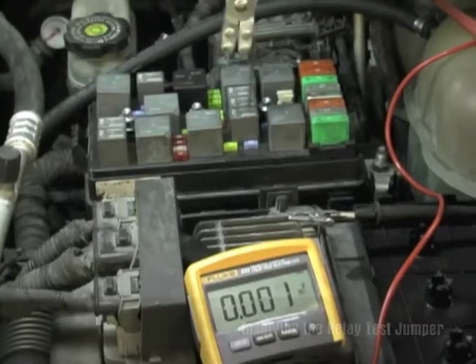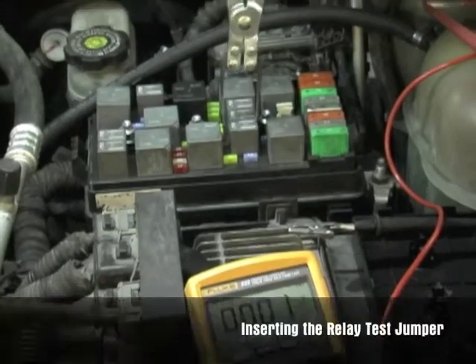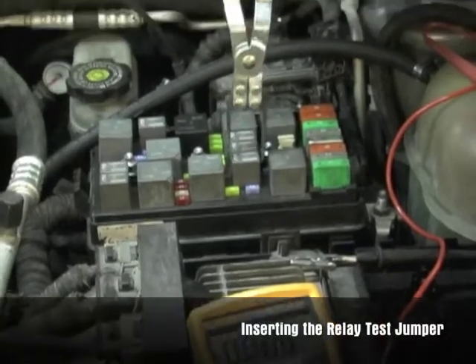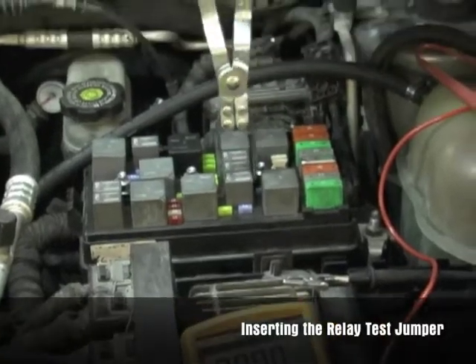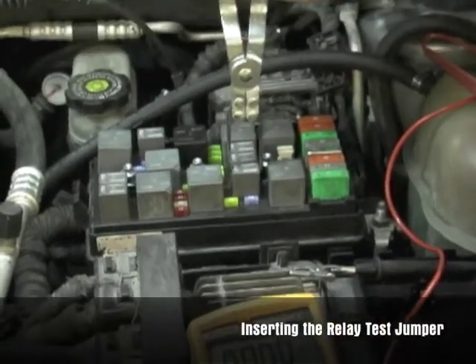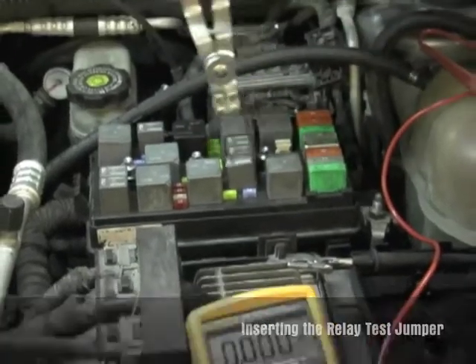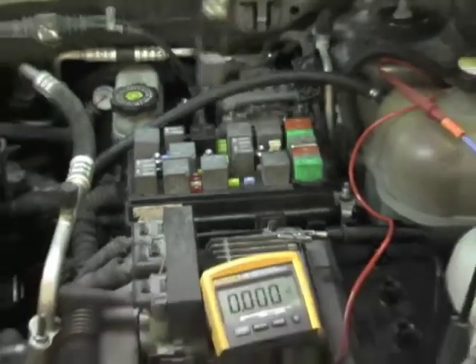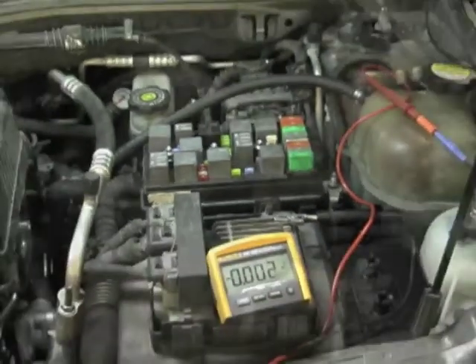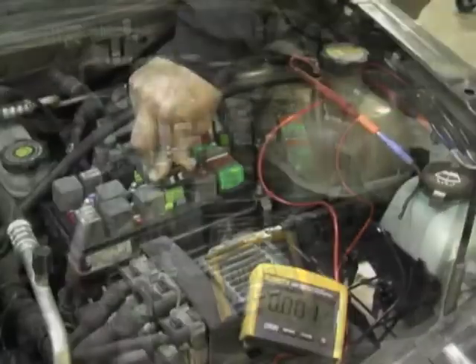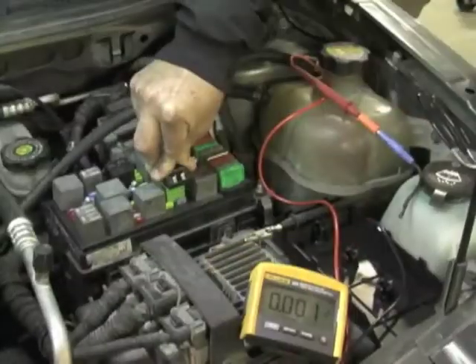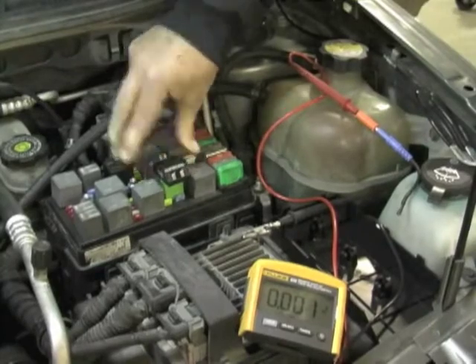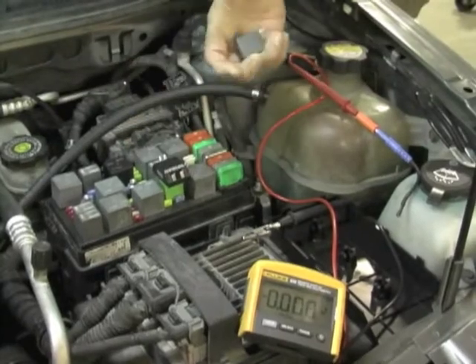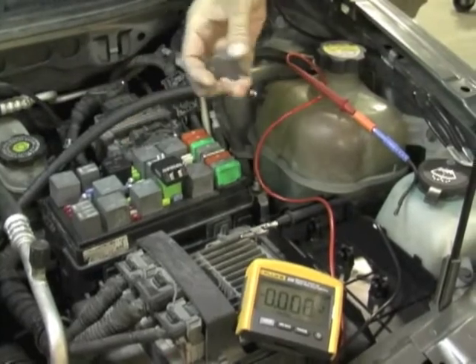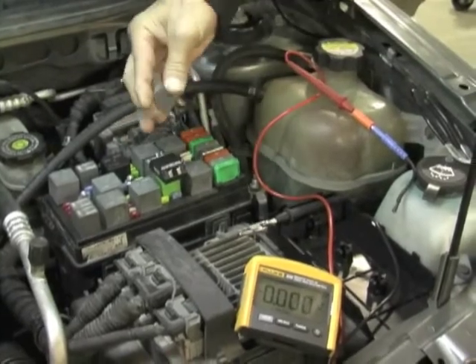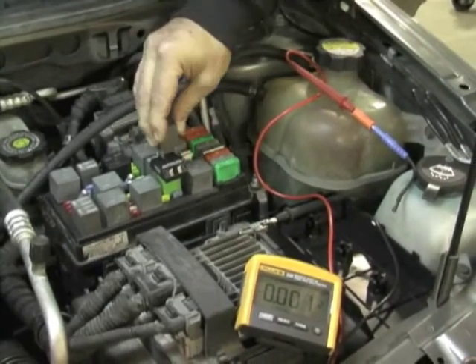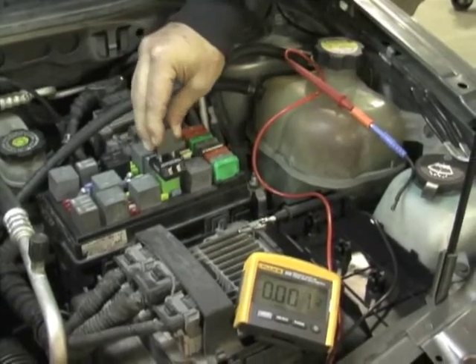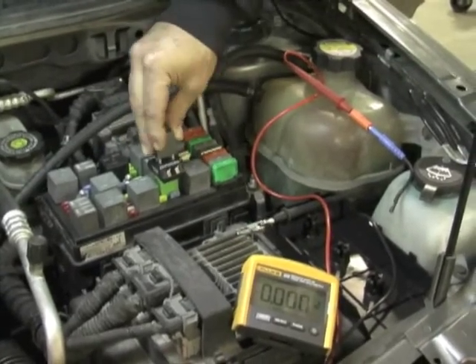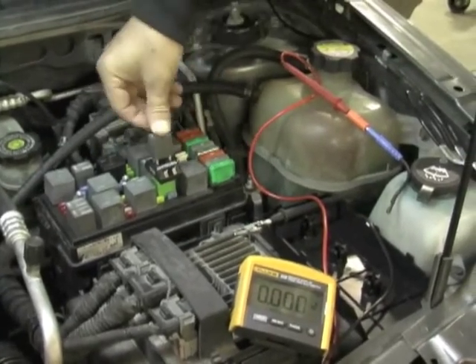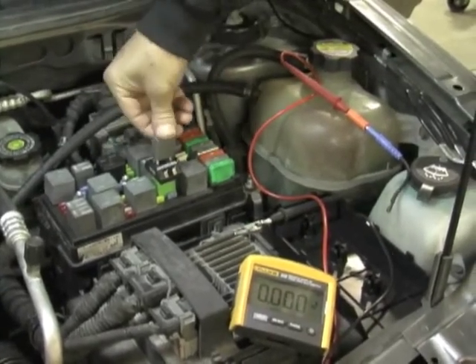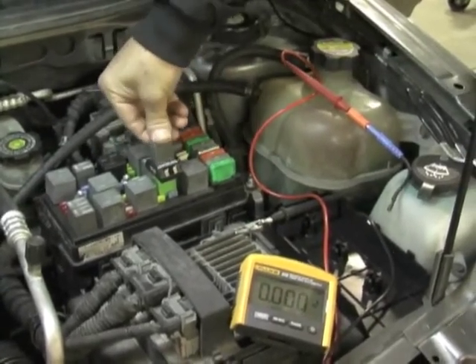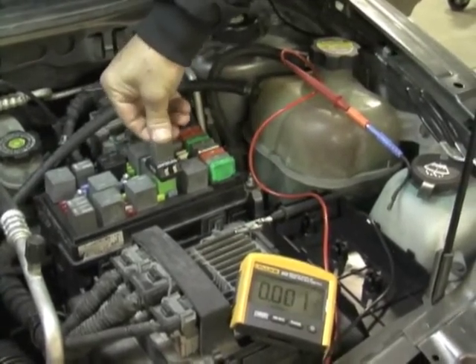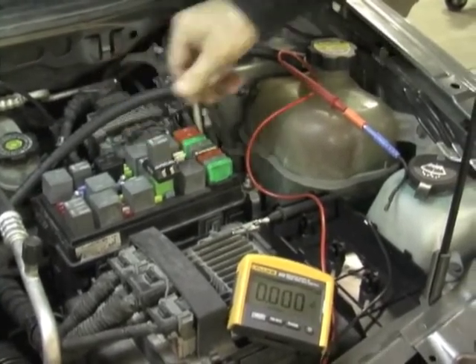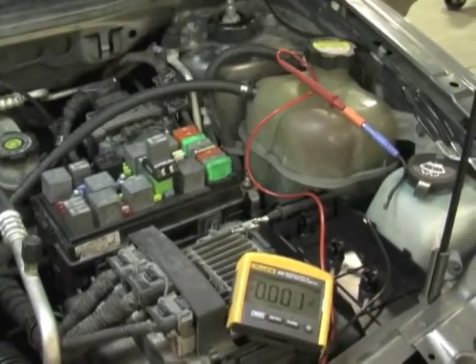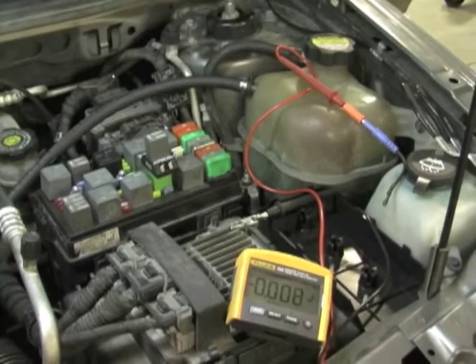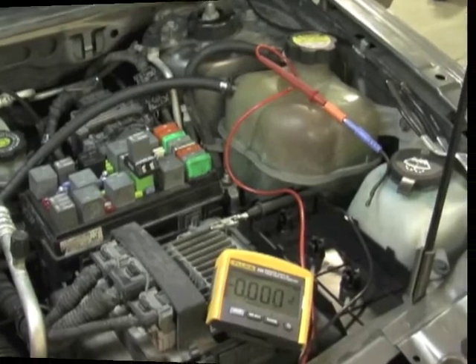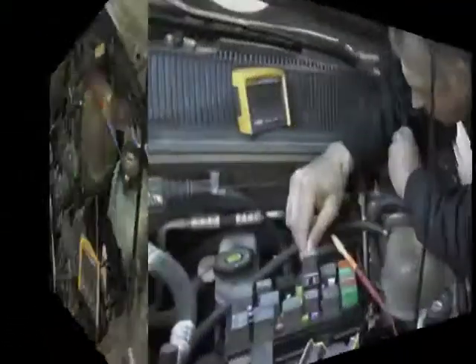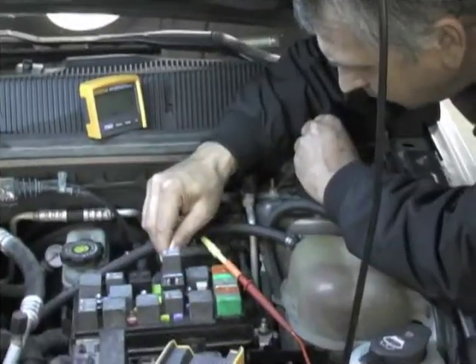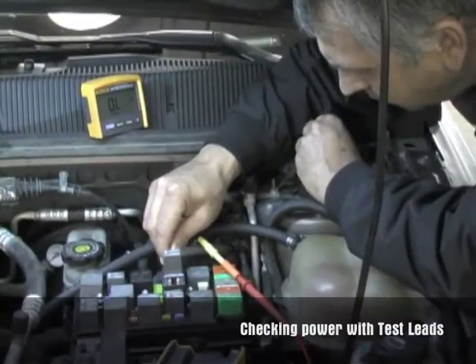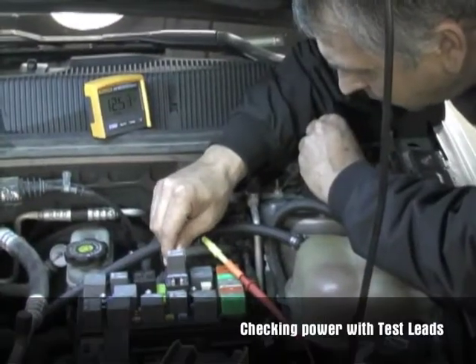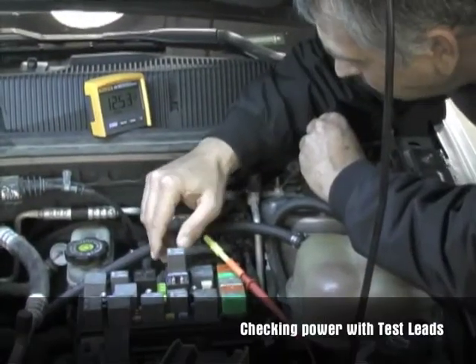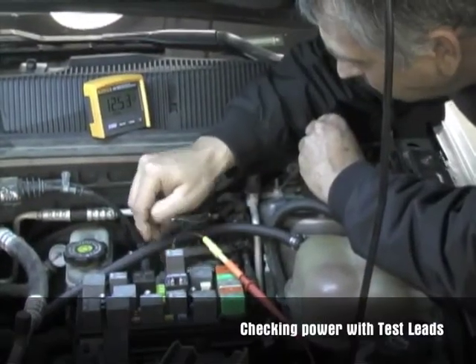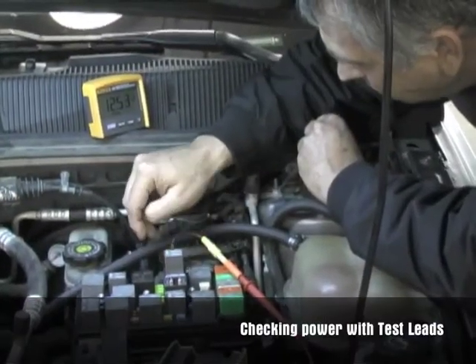Using the relay polar pliers, remove the relay on the circuit to be tested. Select the proper relay test jumper and align the pins properly in the relay box. Insert the relay test jumper and then place the relay on top of the relay test jumper.